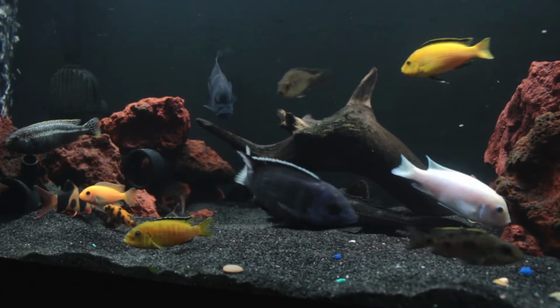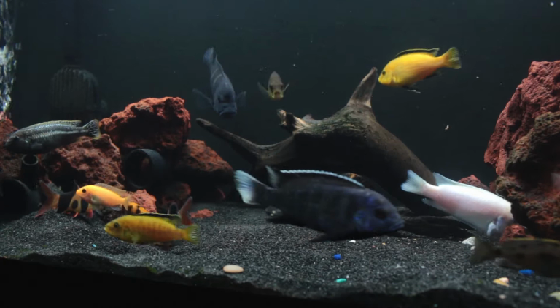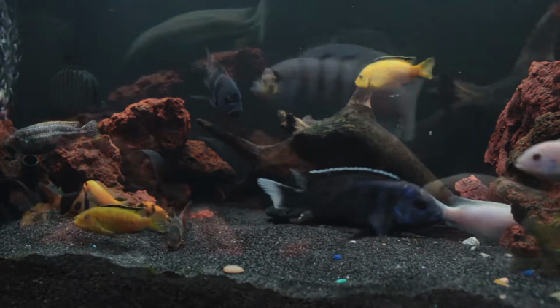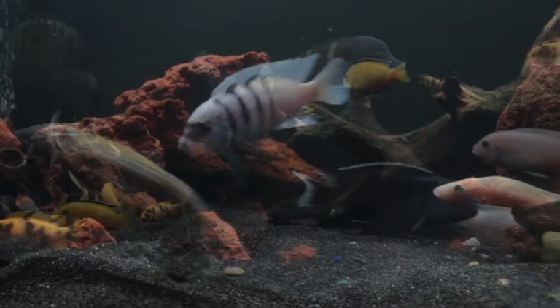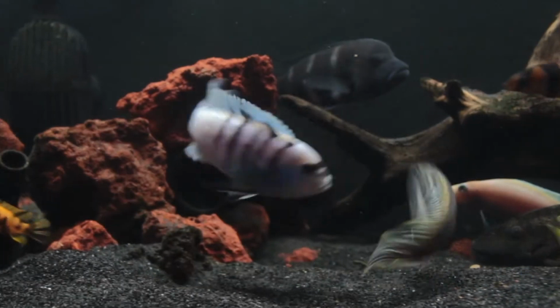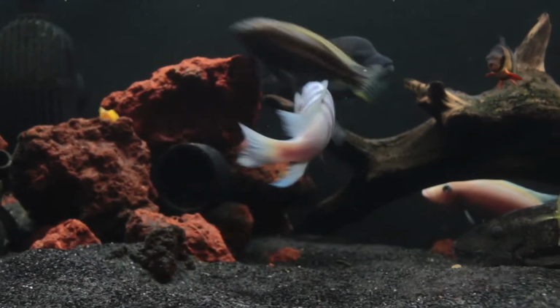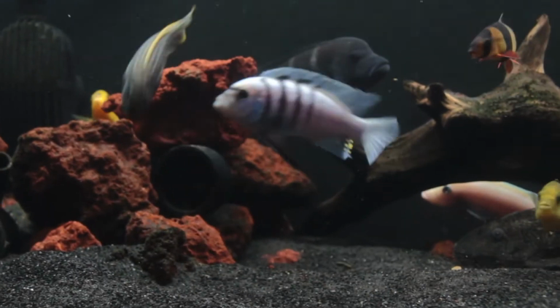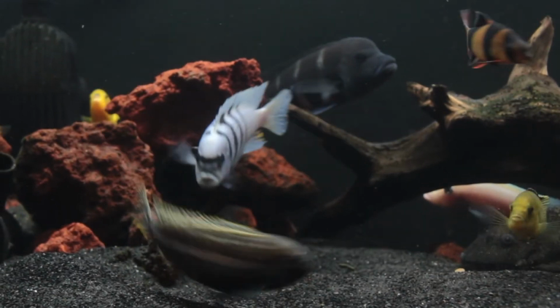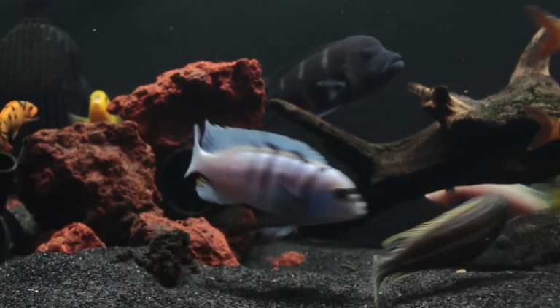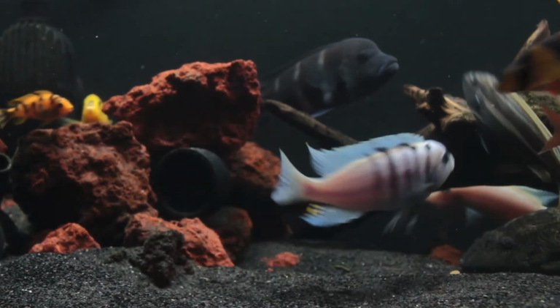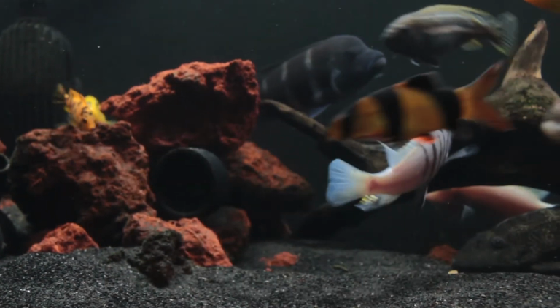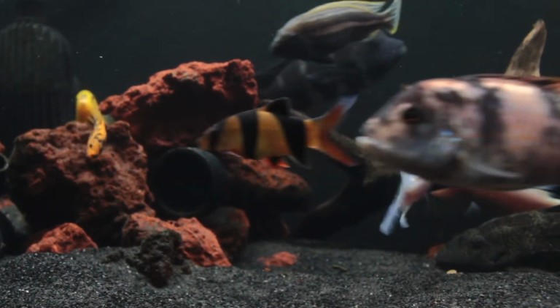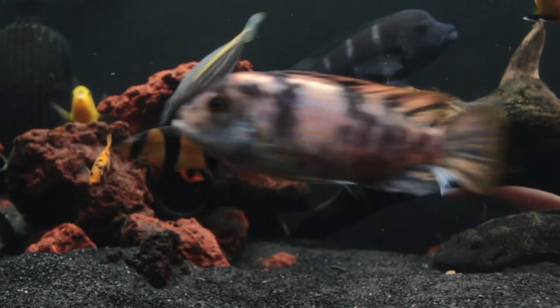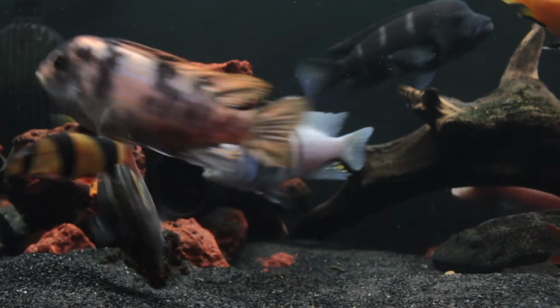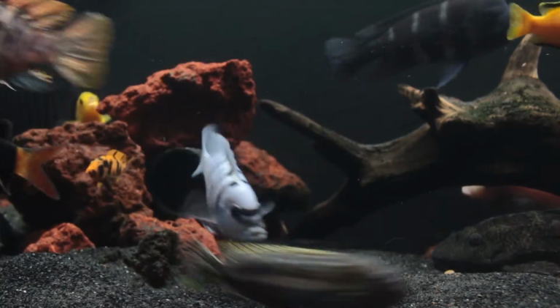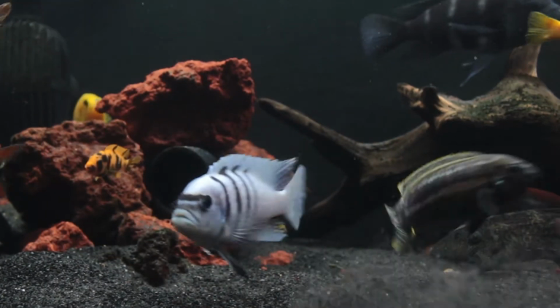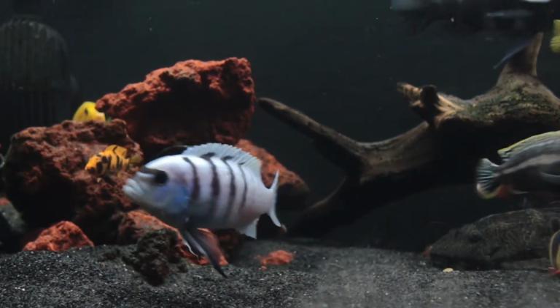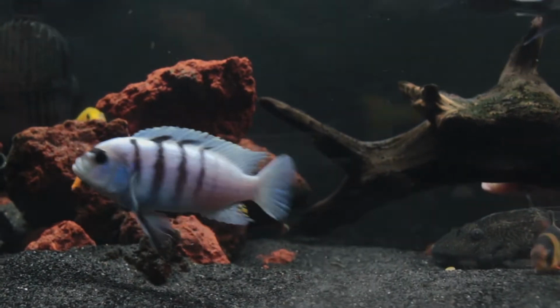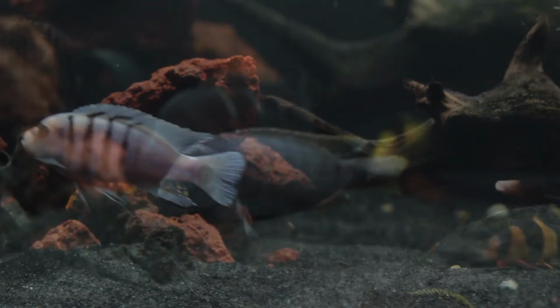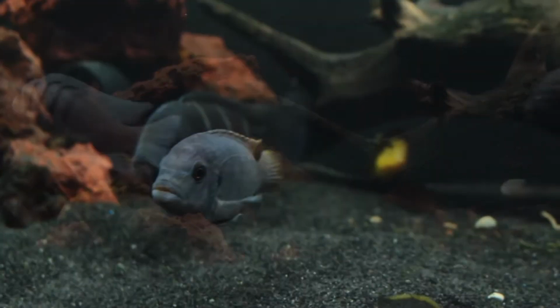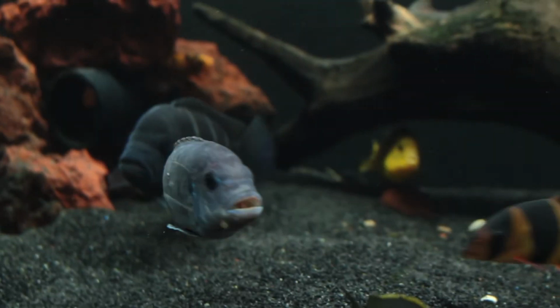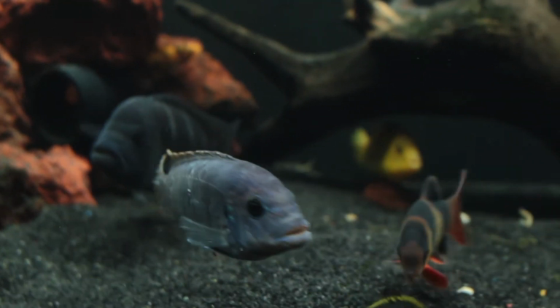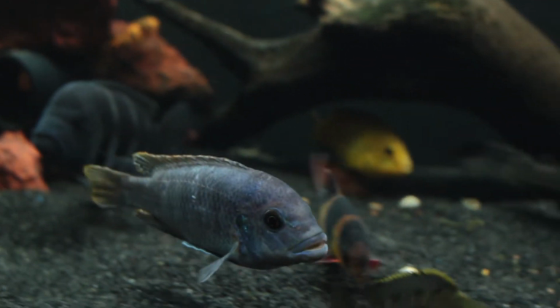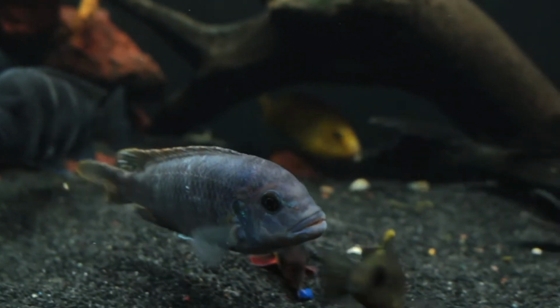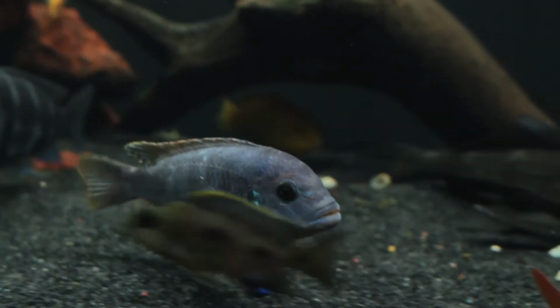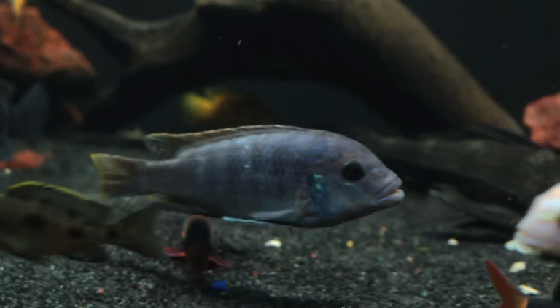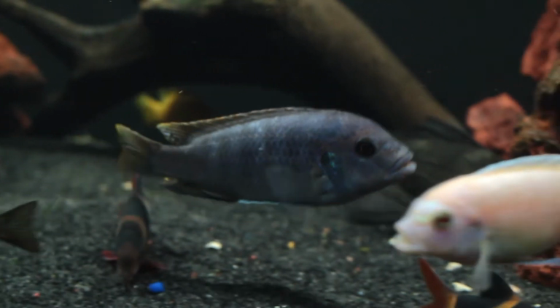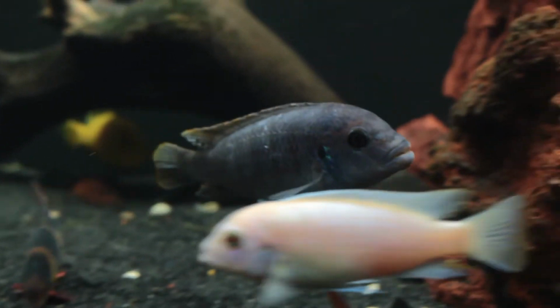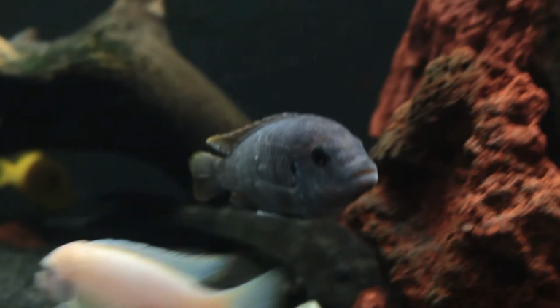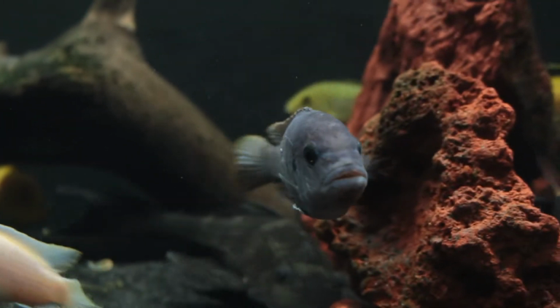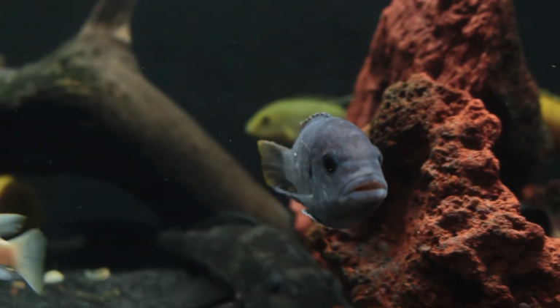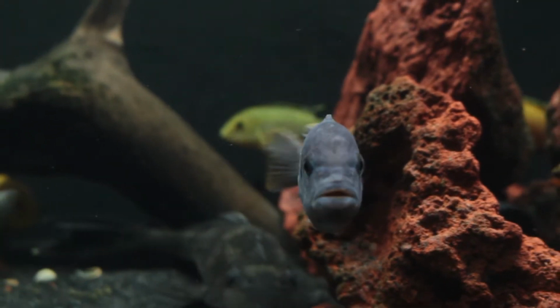So far they really seem to be enjoying it, although there's a lot of aggression as the cichlids find new homes and caves. I also couldn't resist a new addition today at the pet store and purchased a large blue Mubuna for the tank.